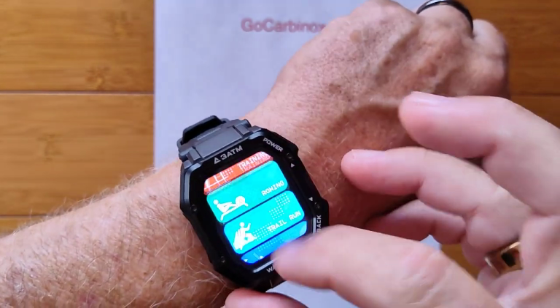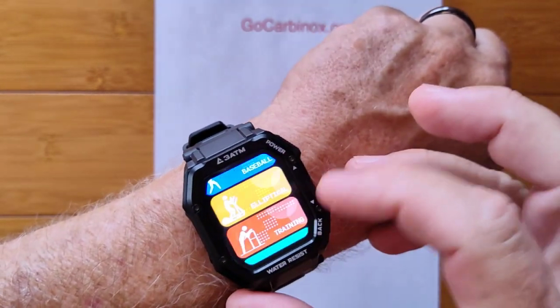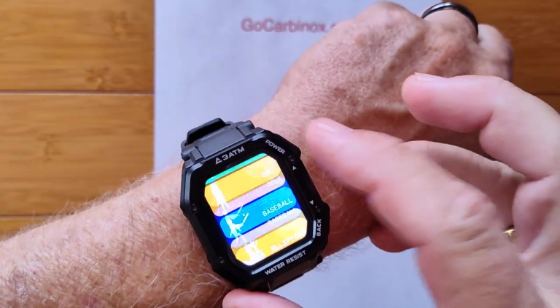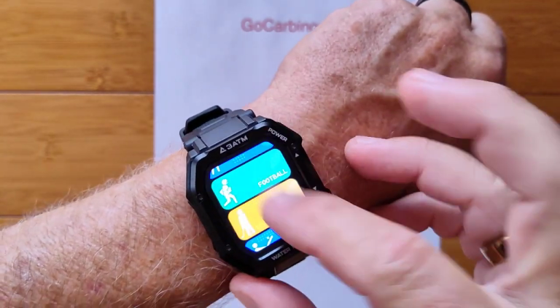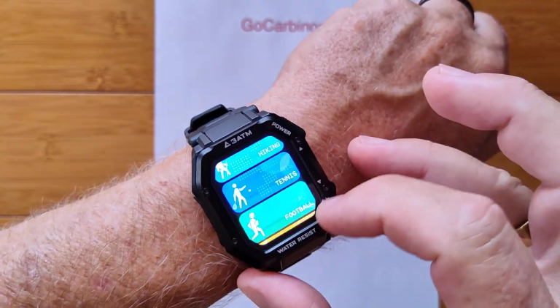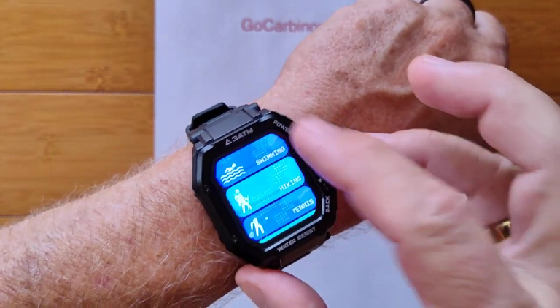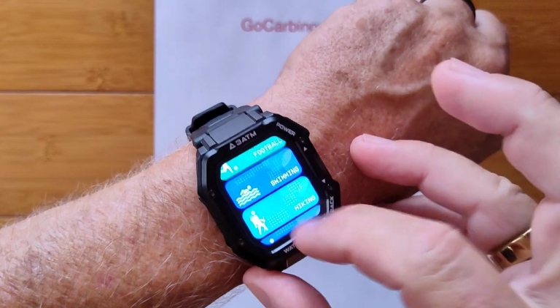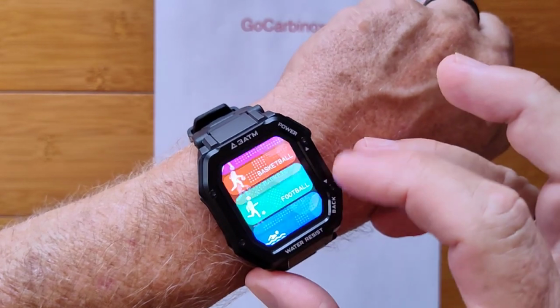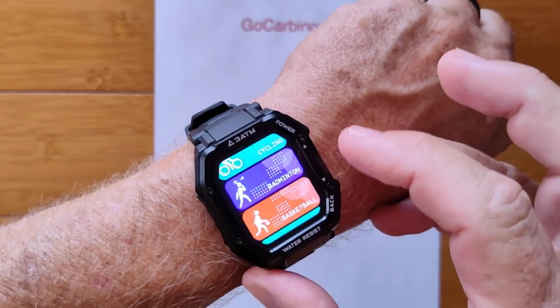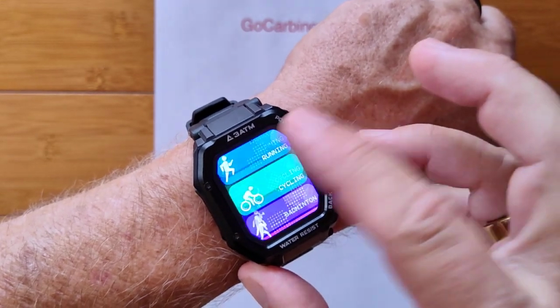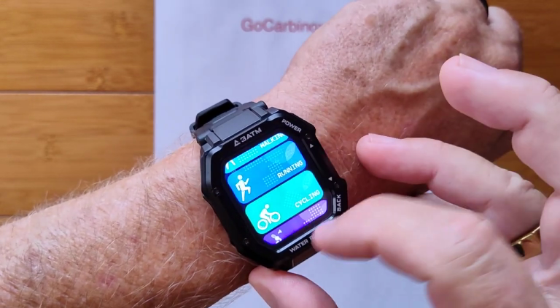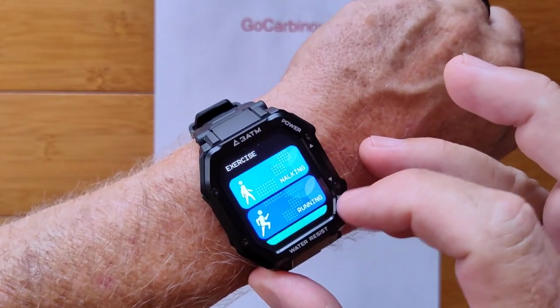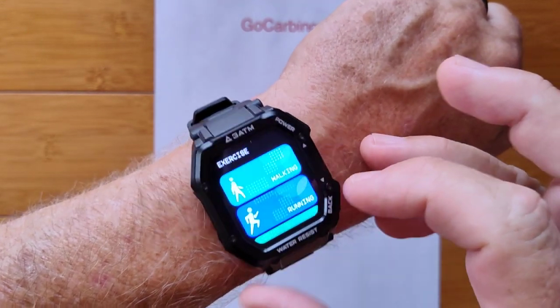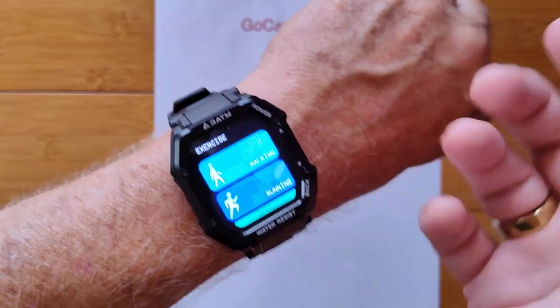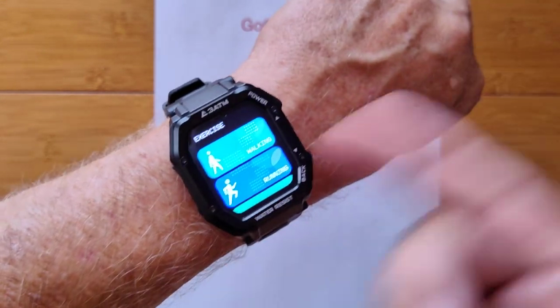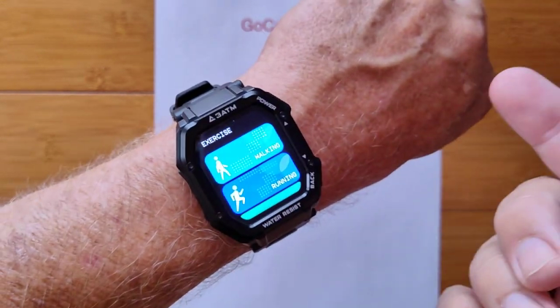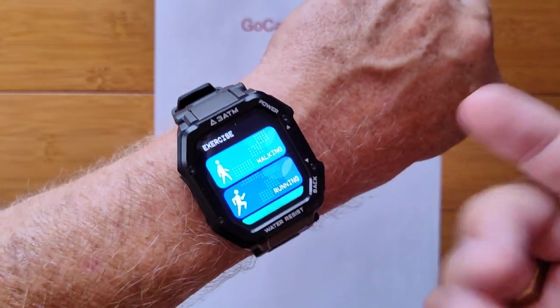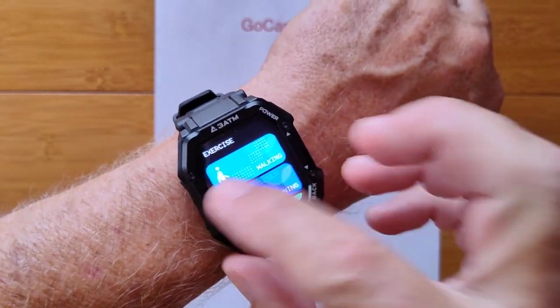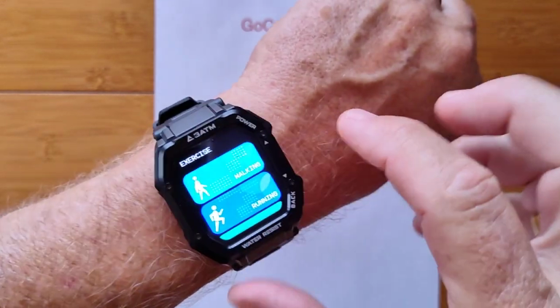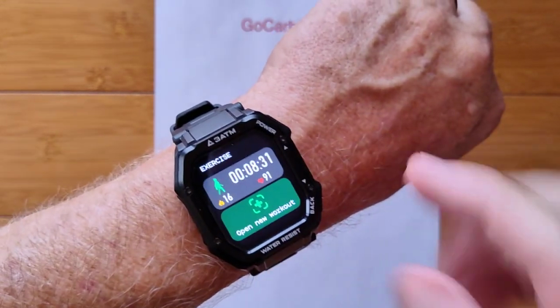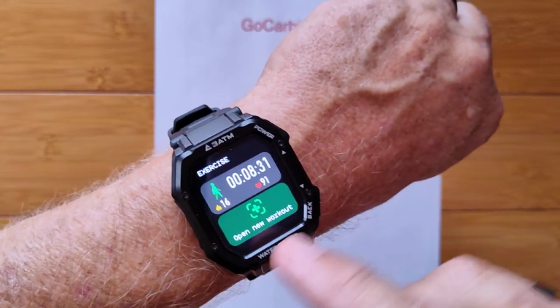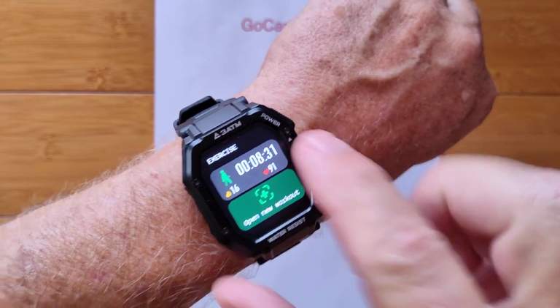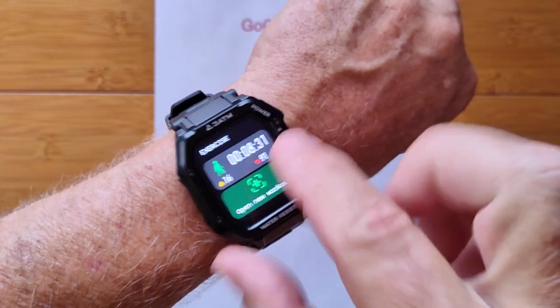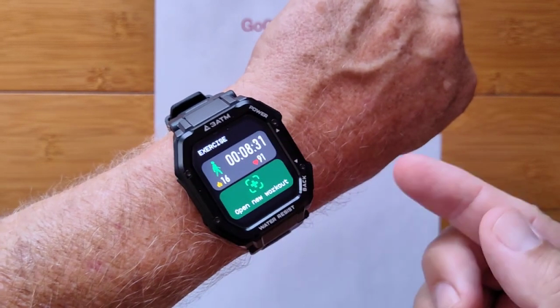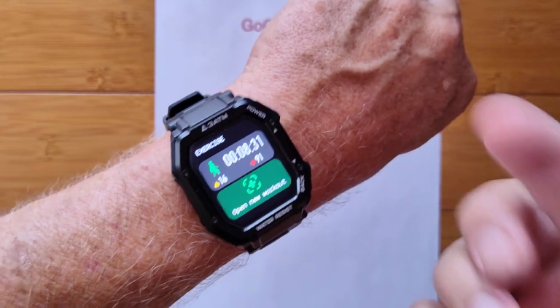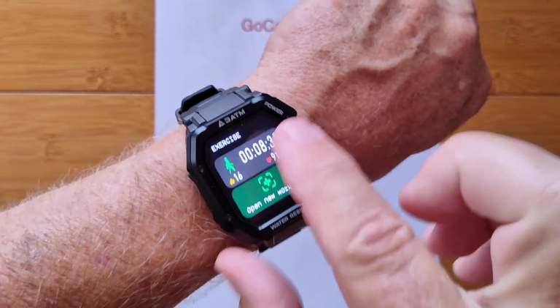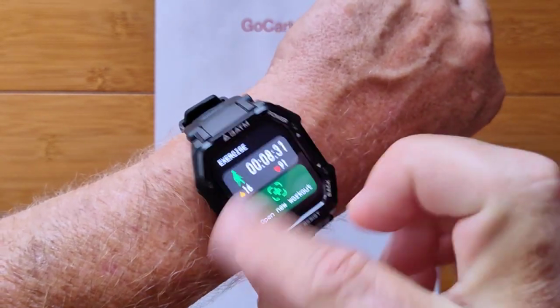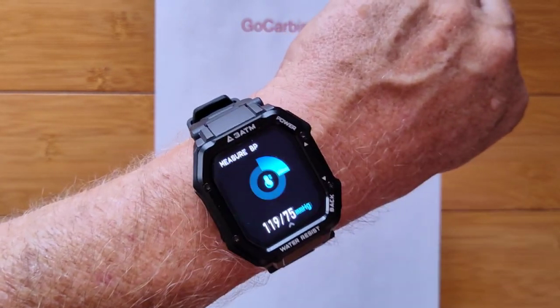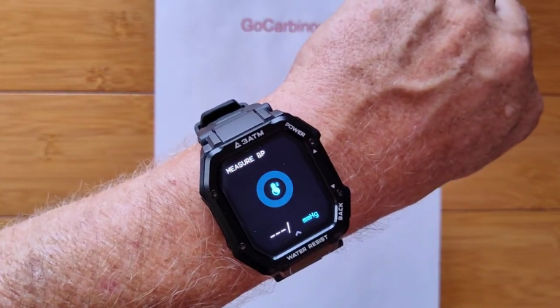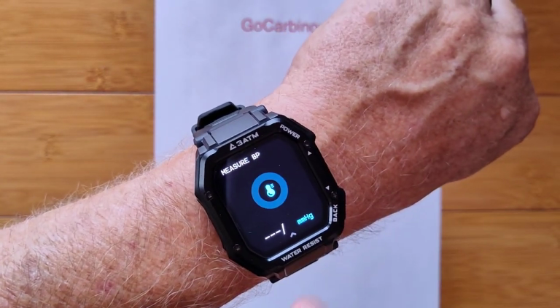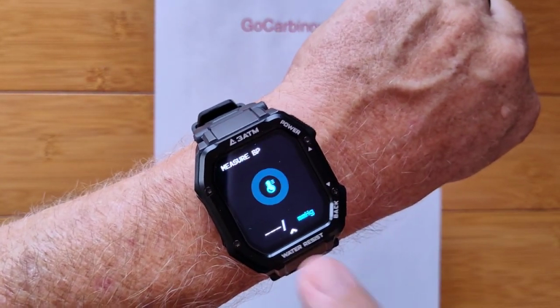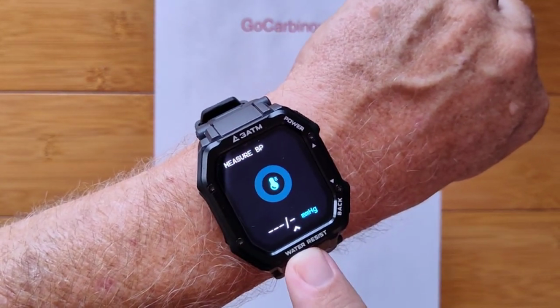You've got swimming in this. You've got, of course, walking and running and your basic activities tracked right here on your watch and transferable to your phone.